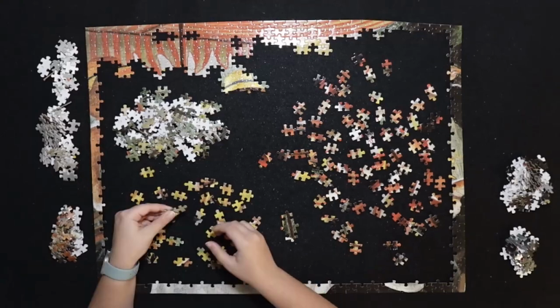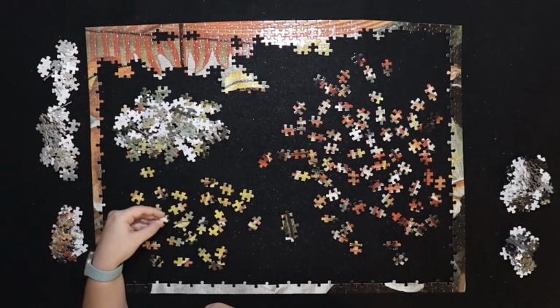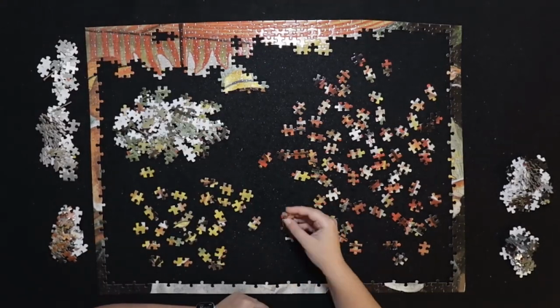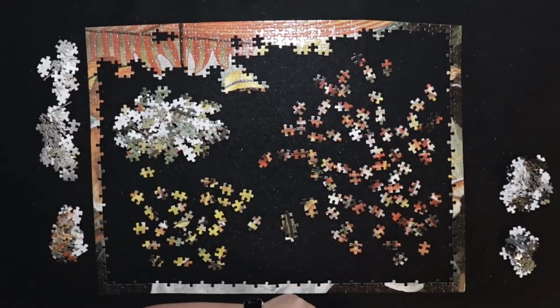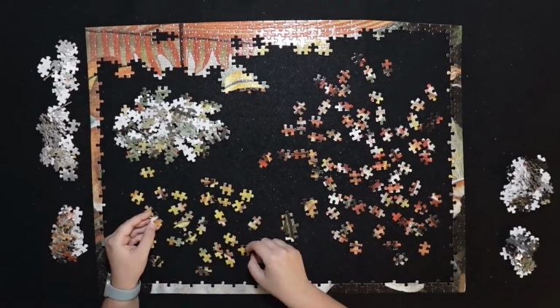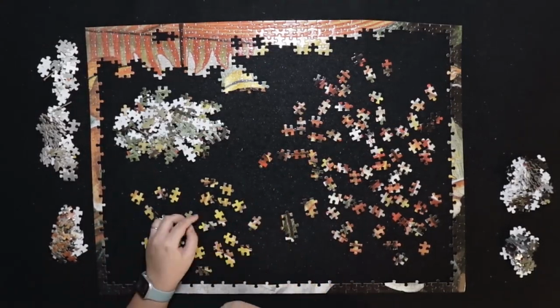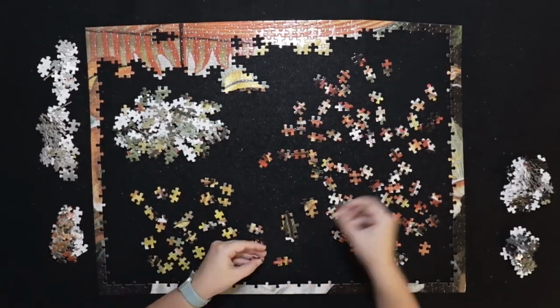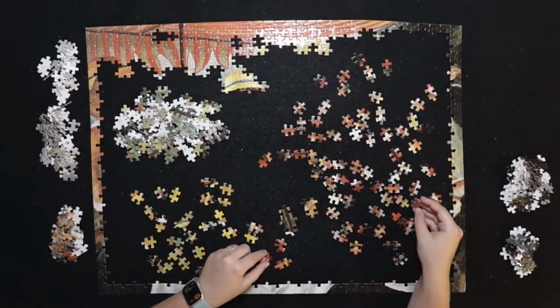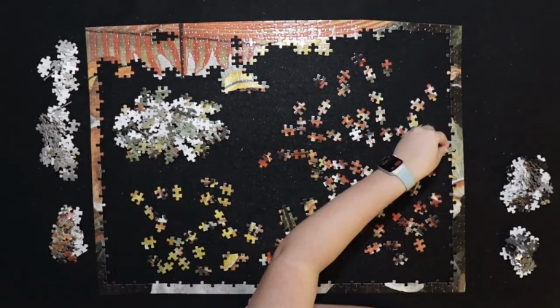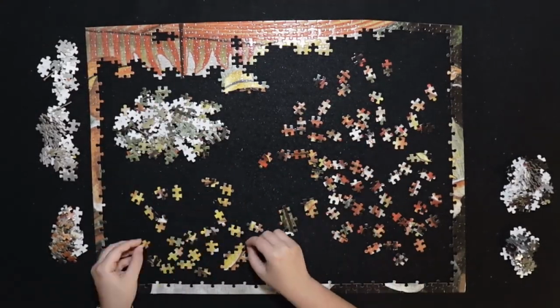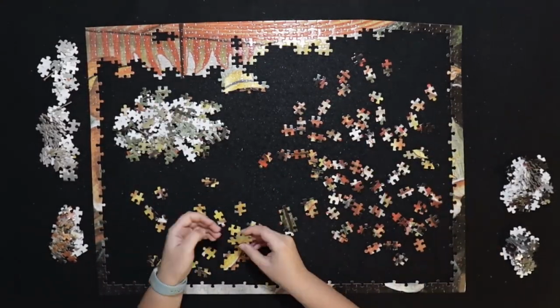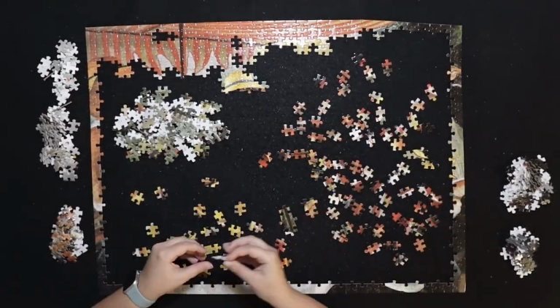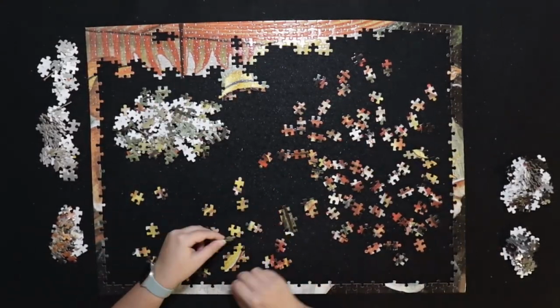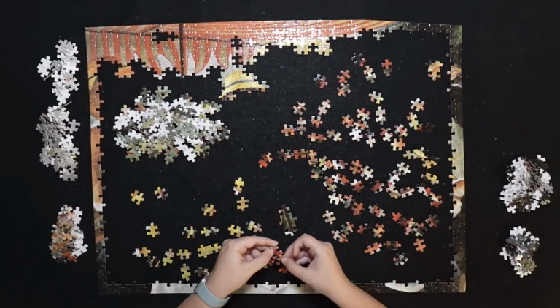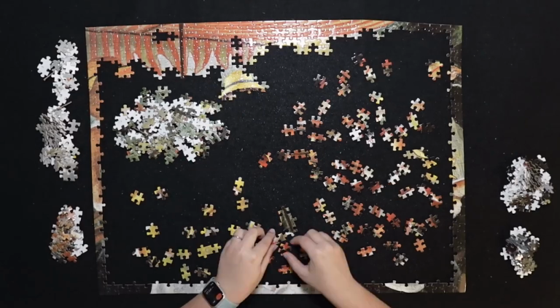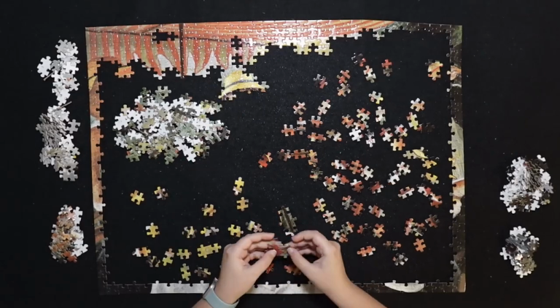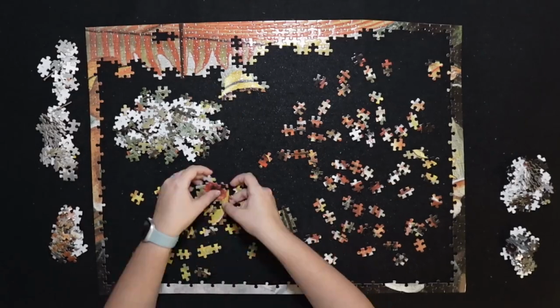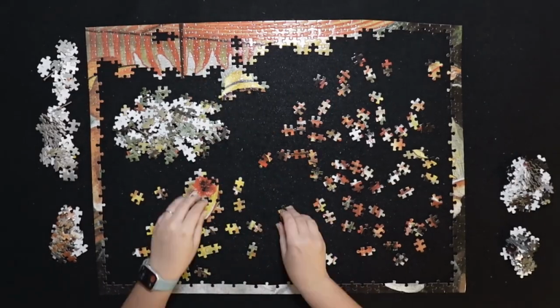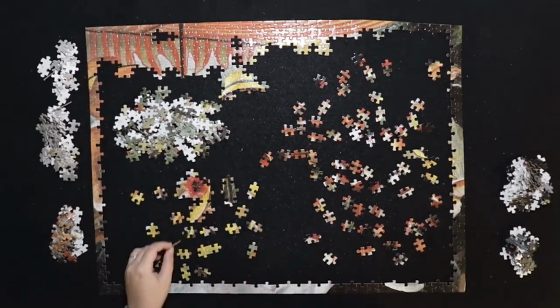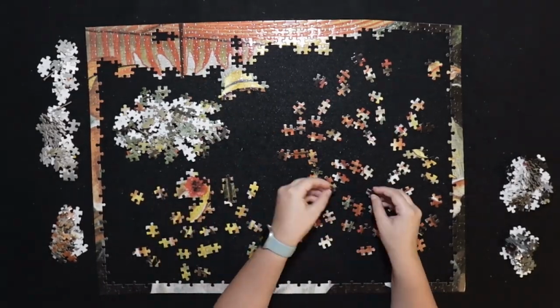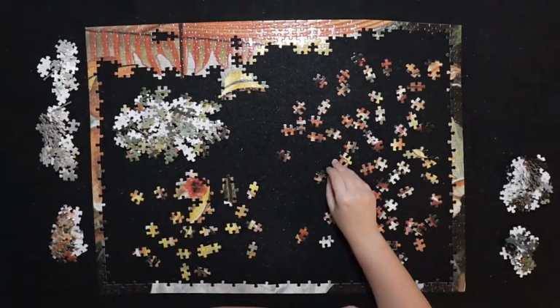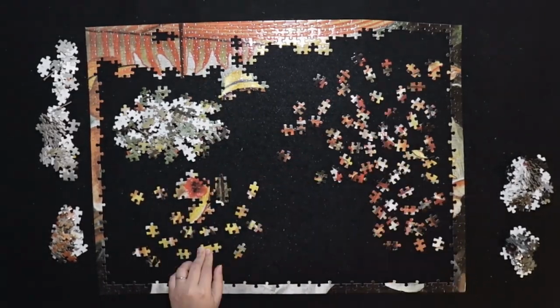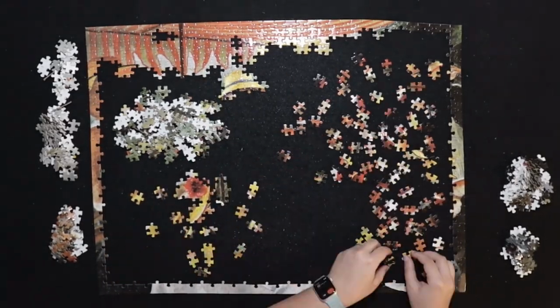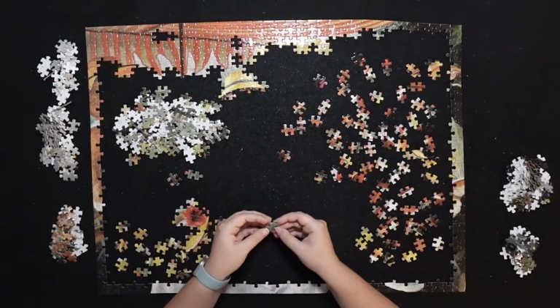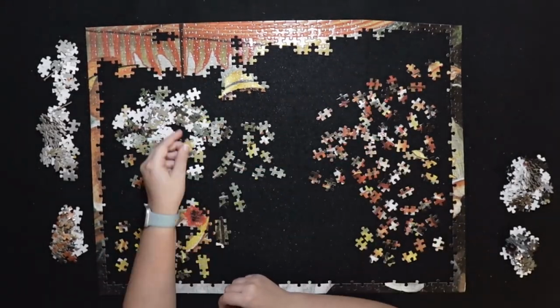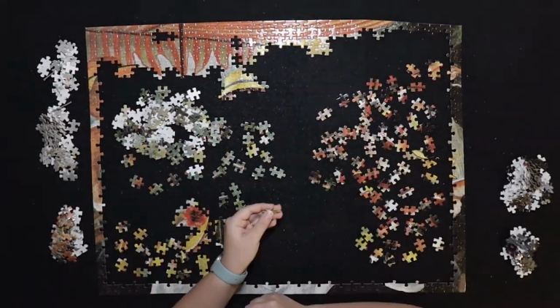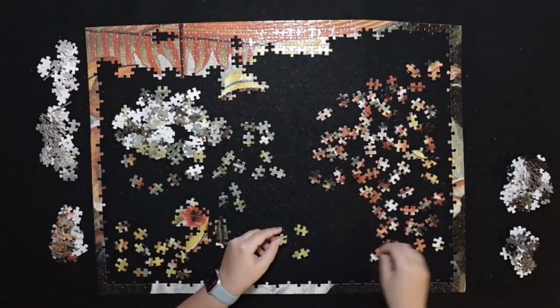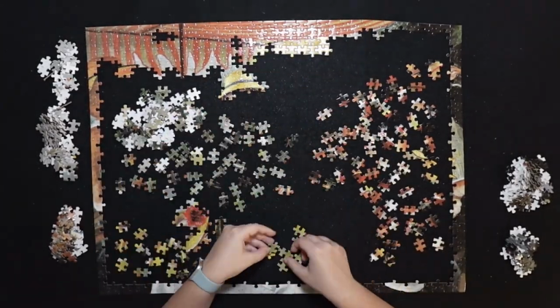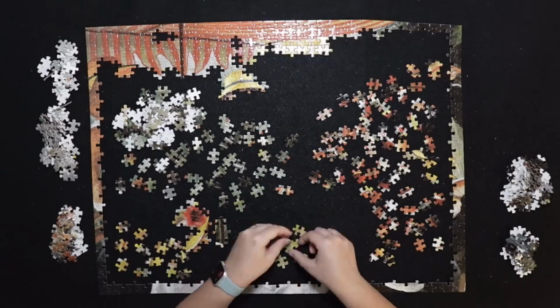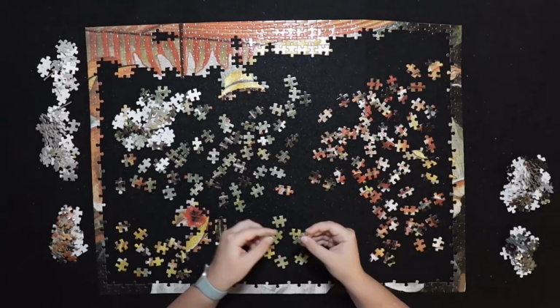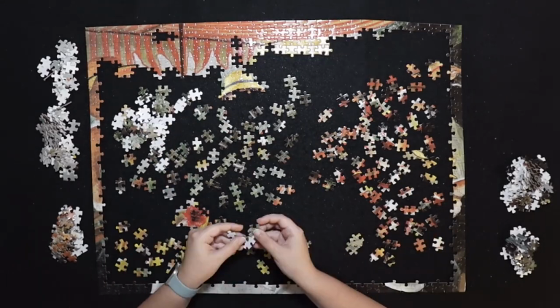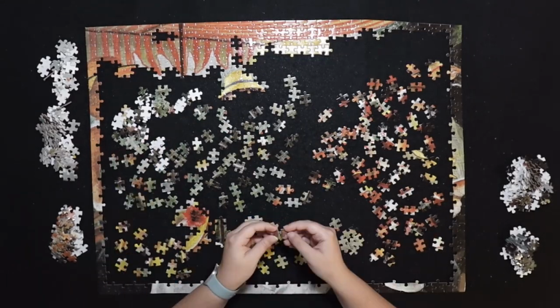Let's see what's in the middle of this puzzle. Once I finished most of the tent, I started to work on the green background.